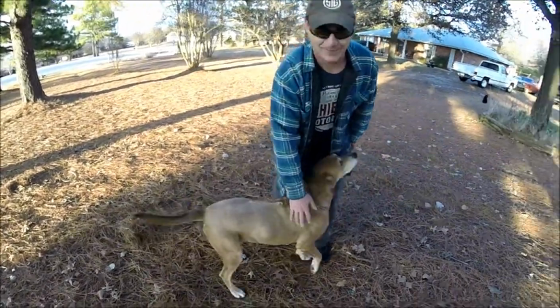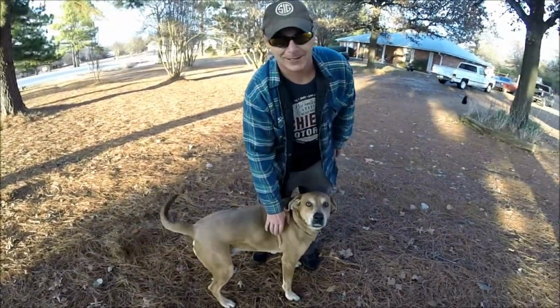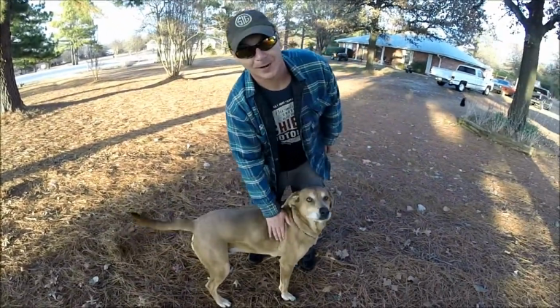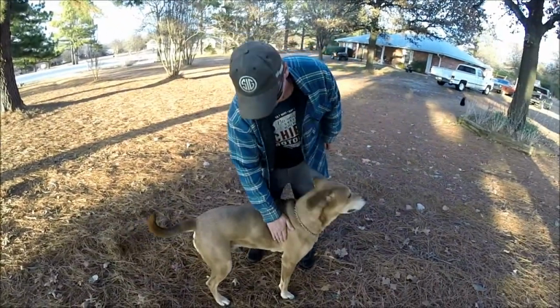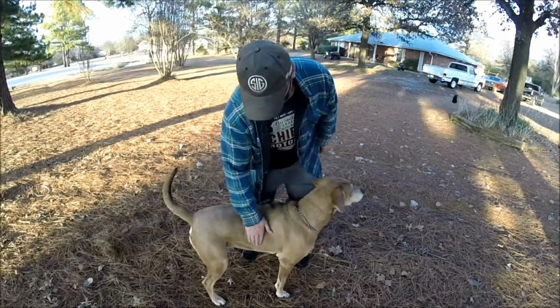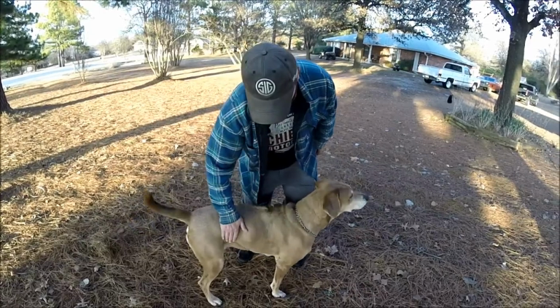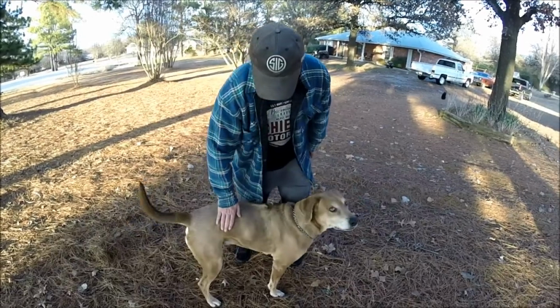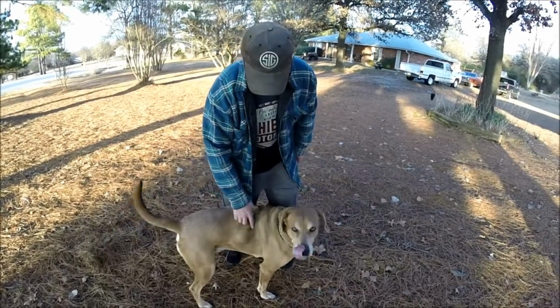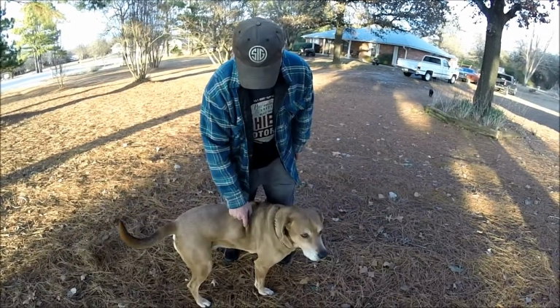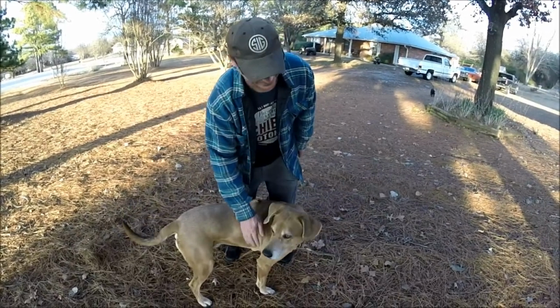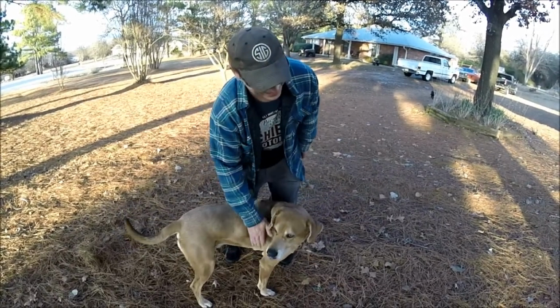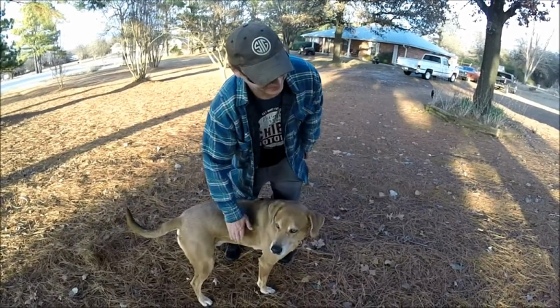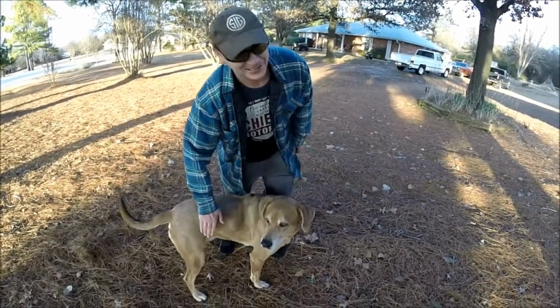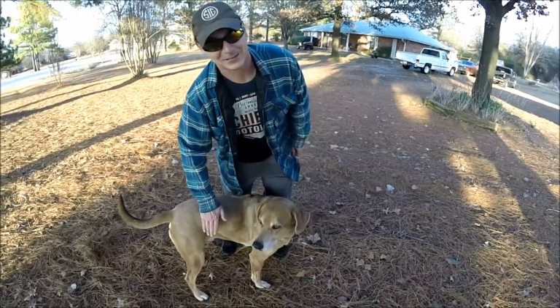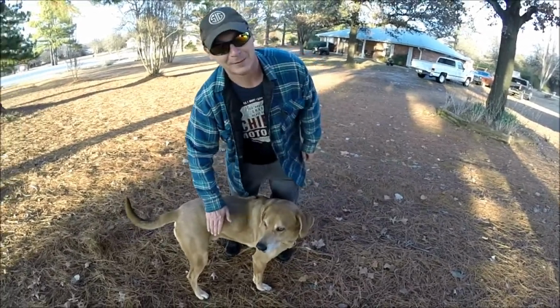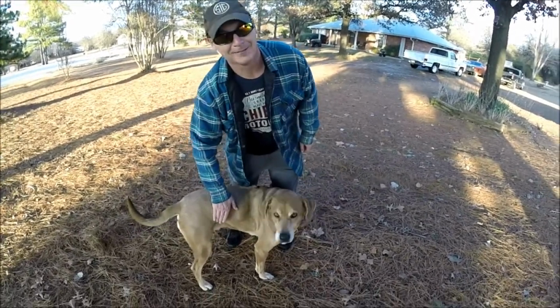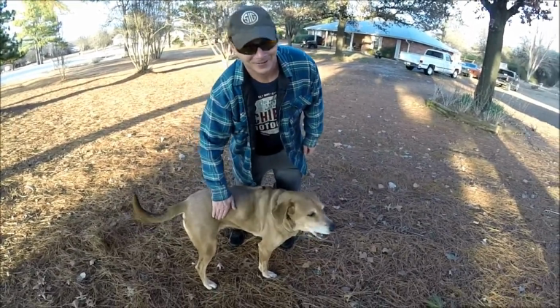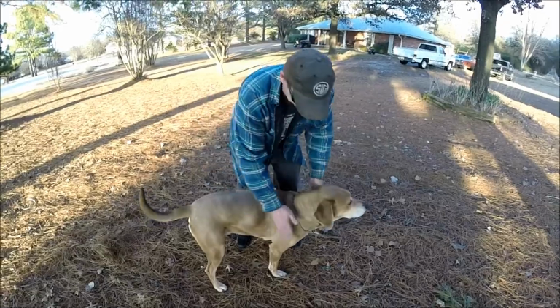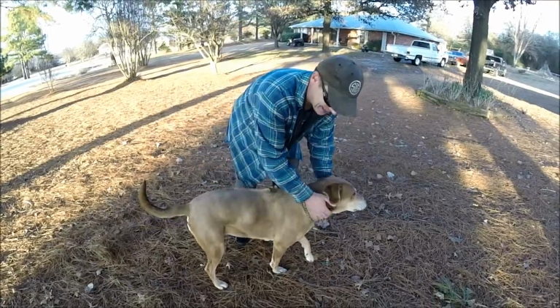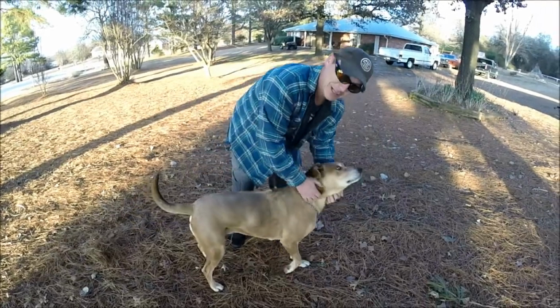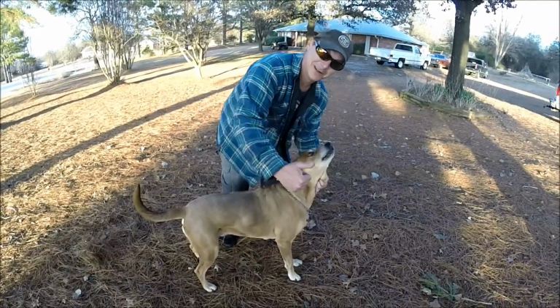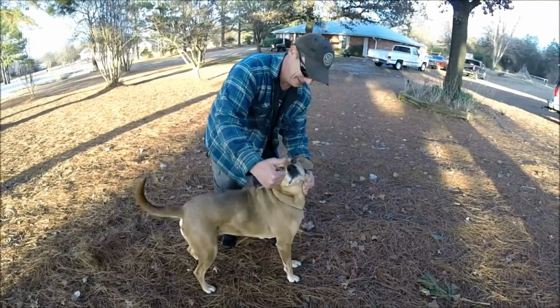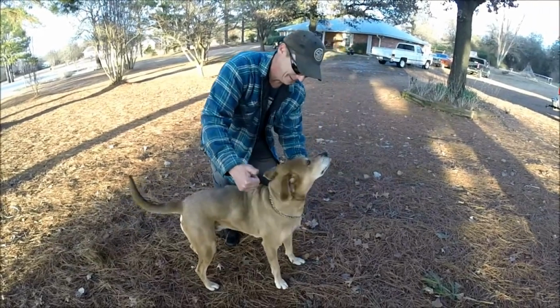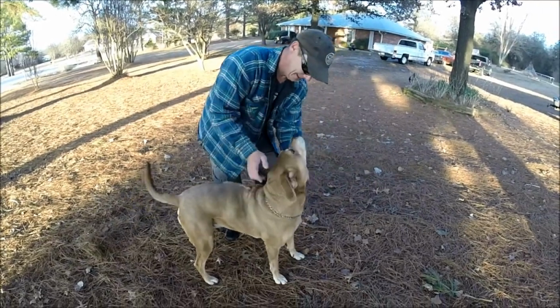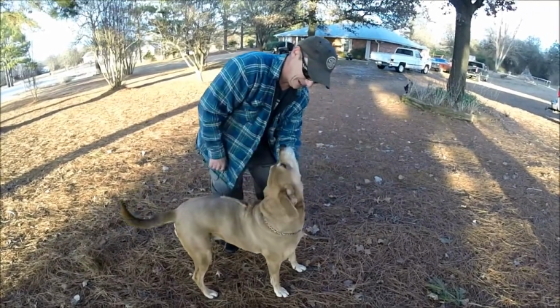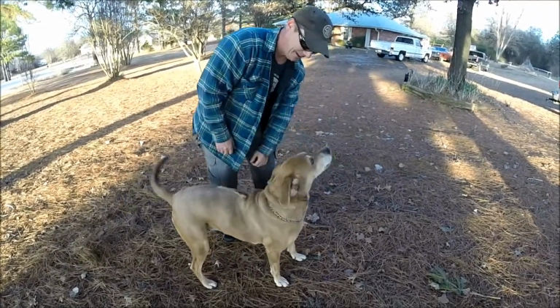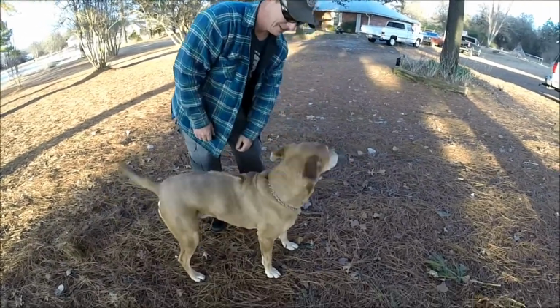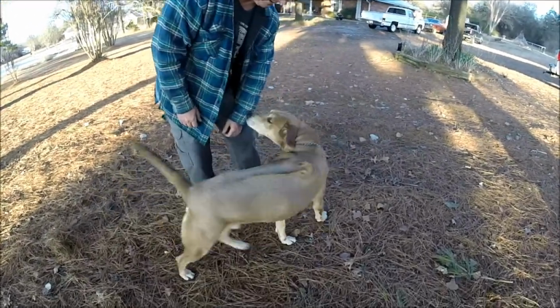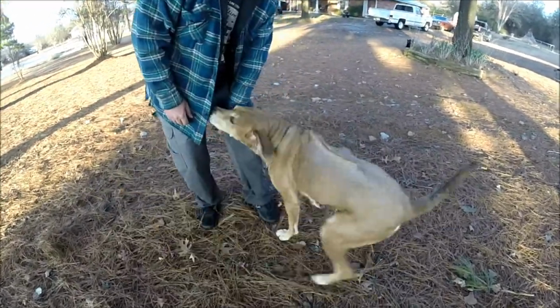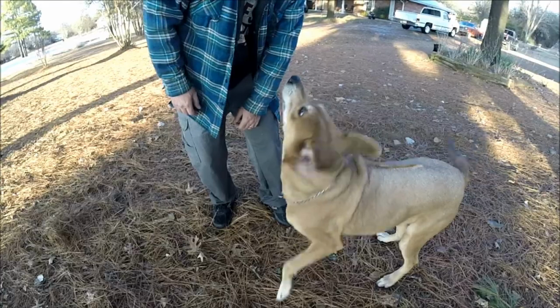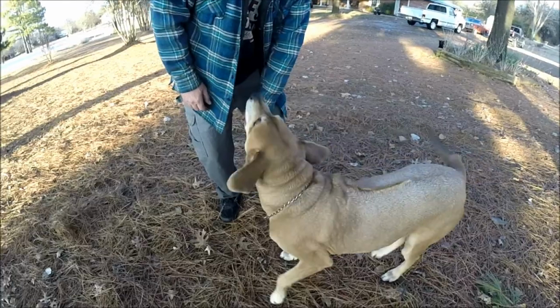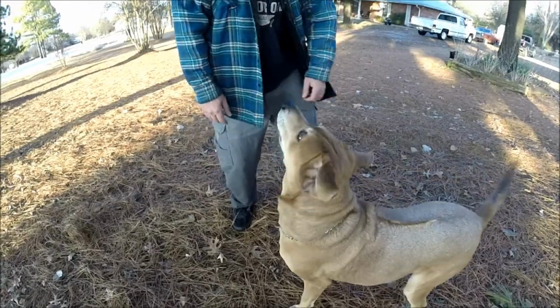Well, that's Ranger boy. He's got a little lump here on the side, but it's just more of him to love. Anyway guys, appreciate you tuning in. And speak, Ranger — say goodbye. Speak. Good boy.